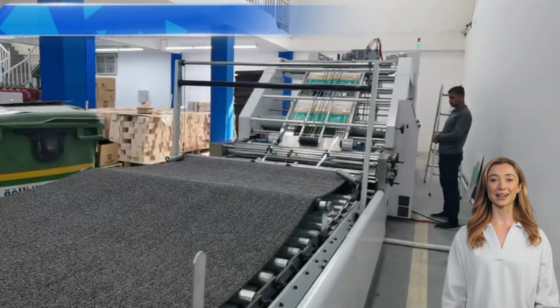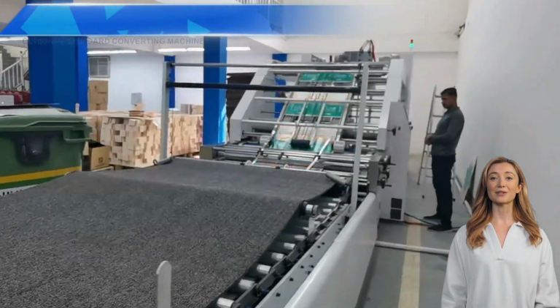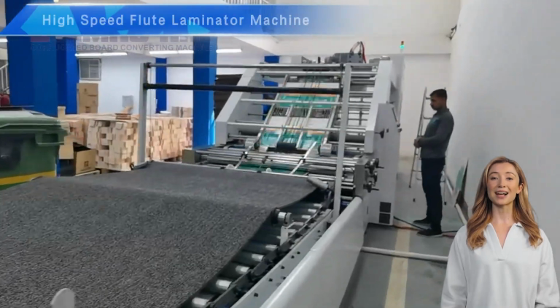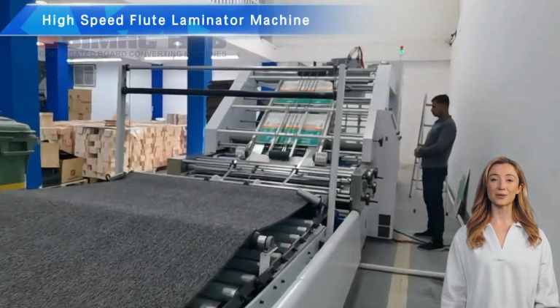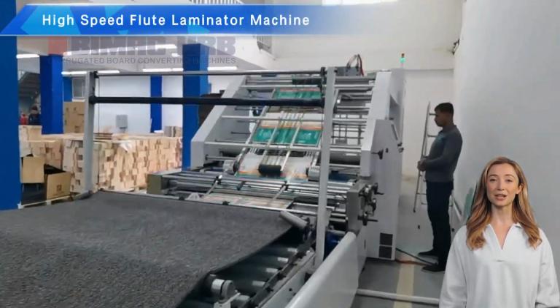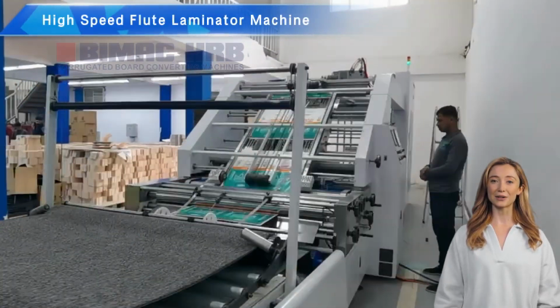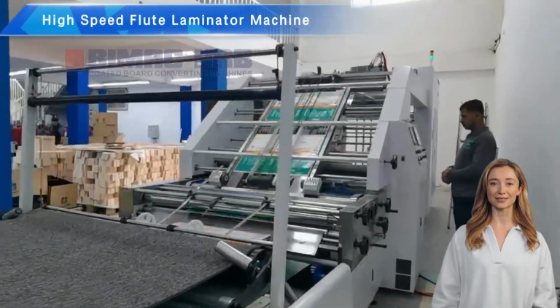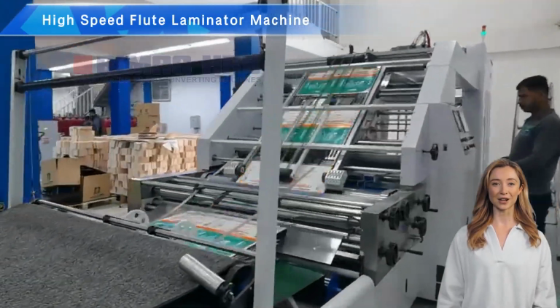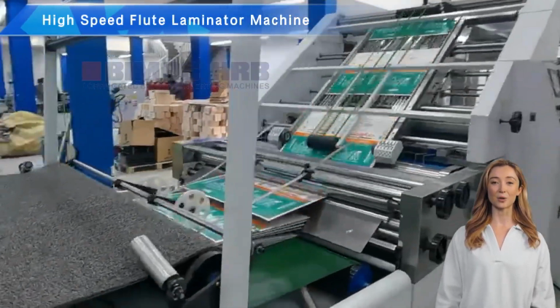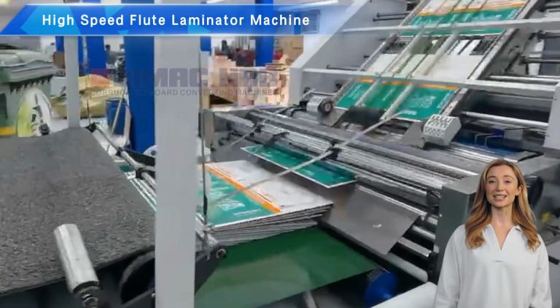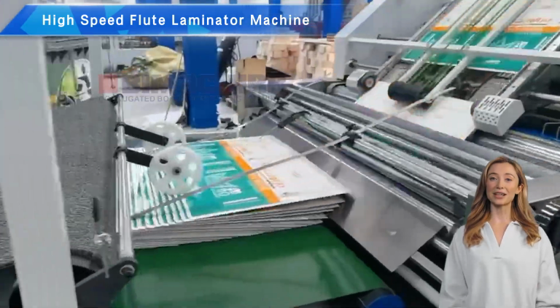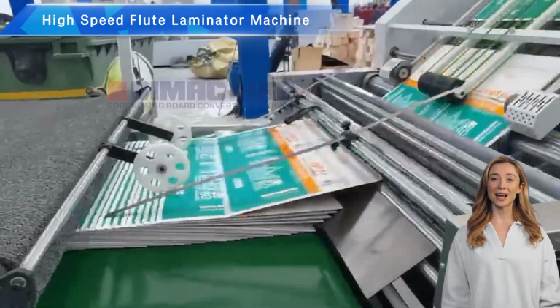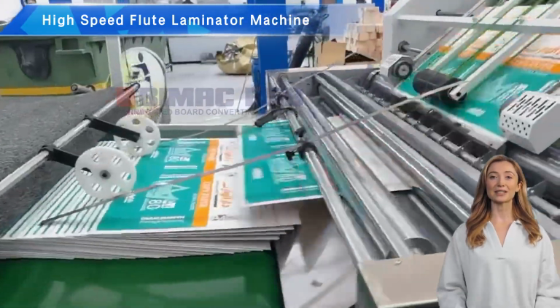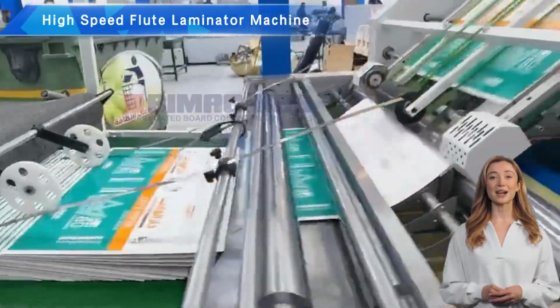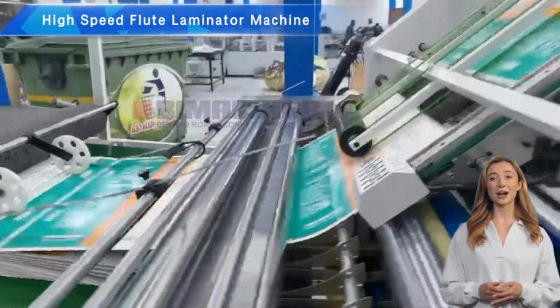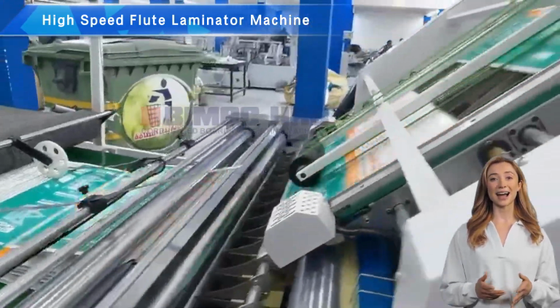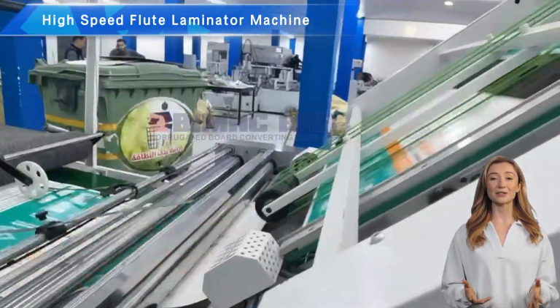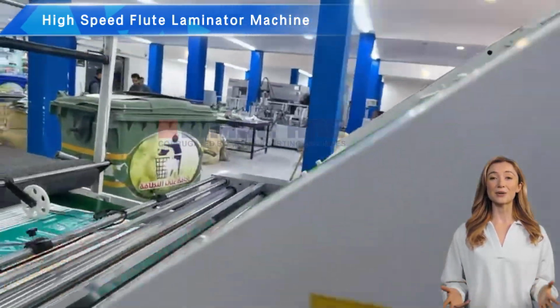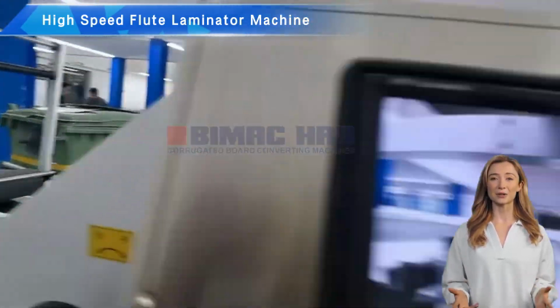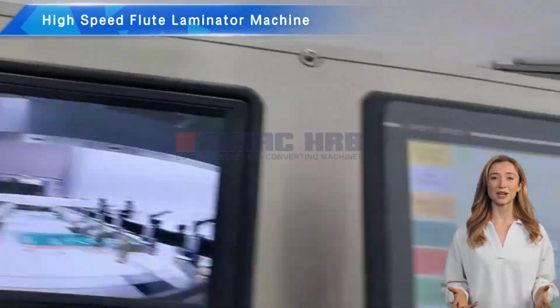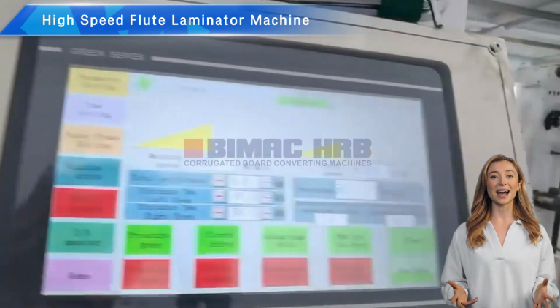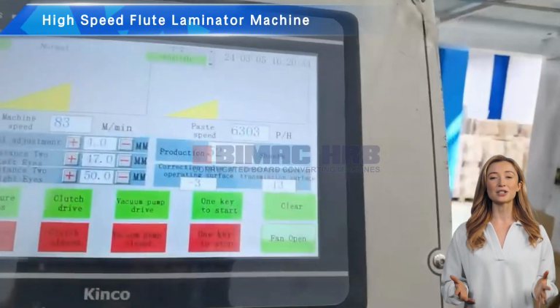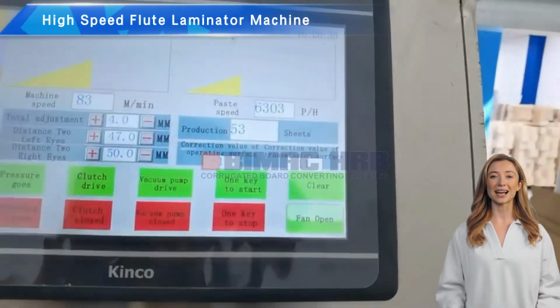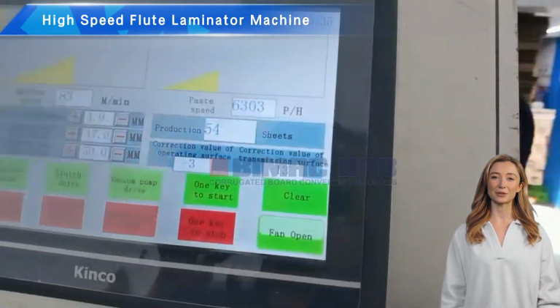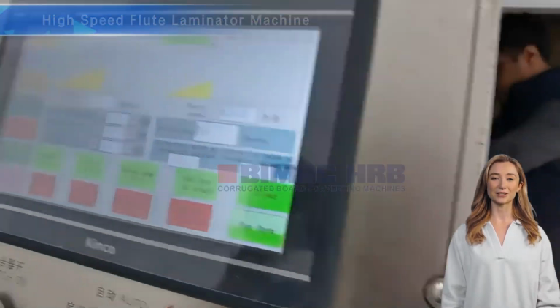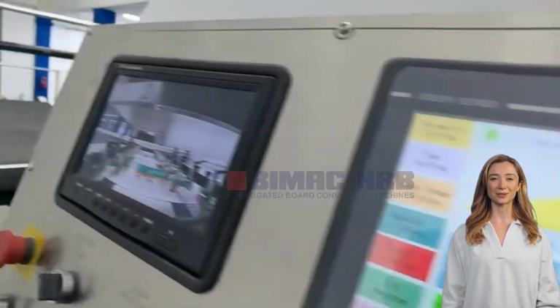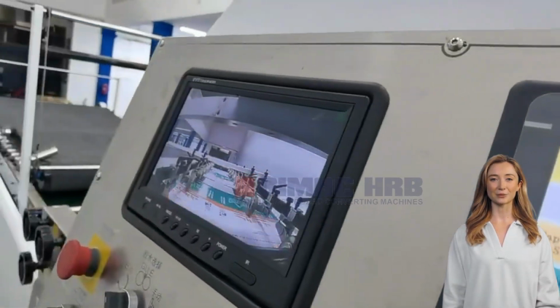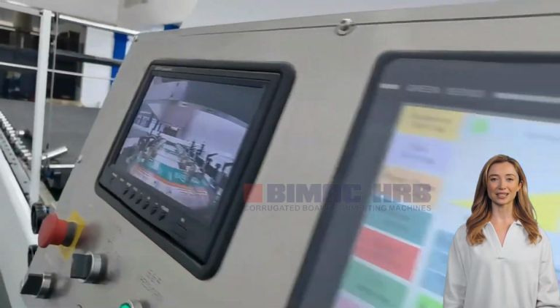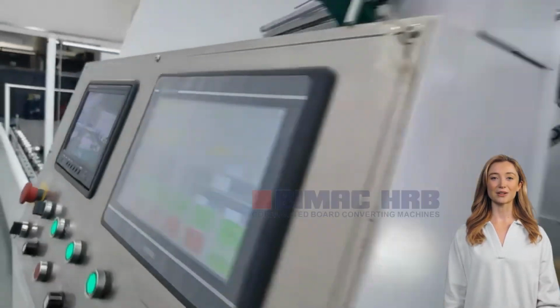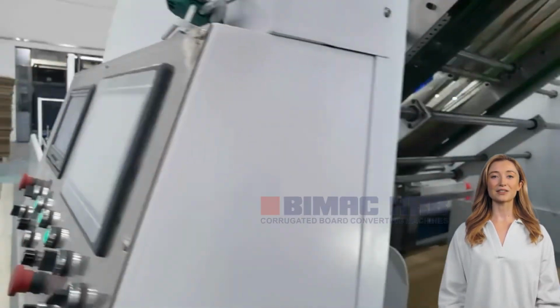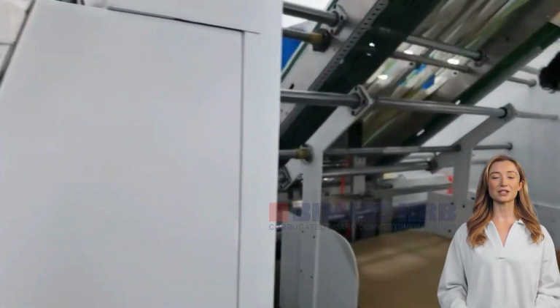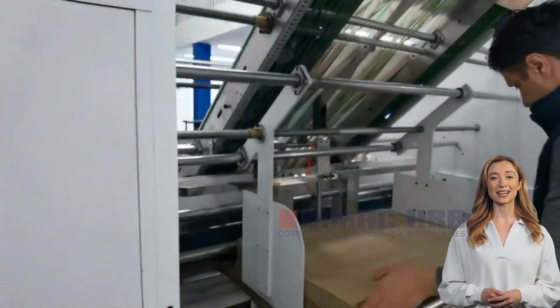Hello everyone and welcome back to our channel. Today we're going to take you on a deep dive into the technology behind the high-speed flute laminator machine and how it achieves high-speed production. Let's explore the secrets of this efficient machine together.